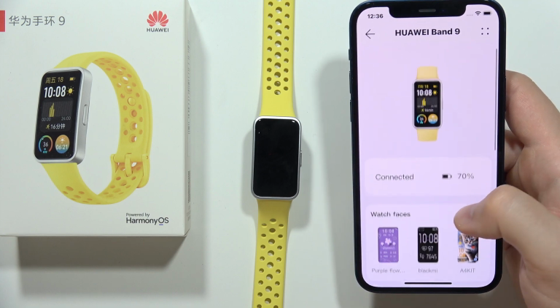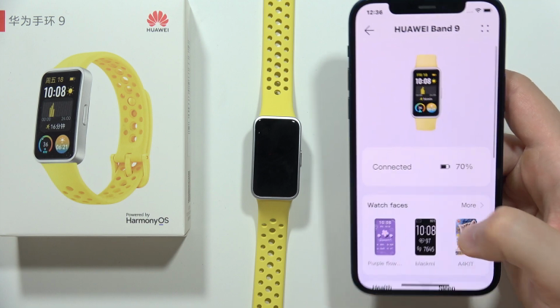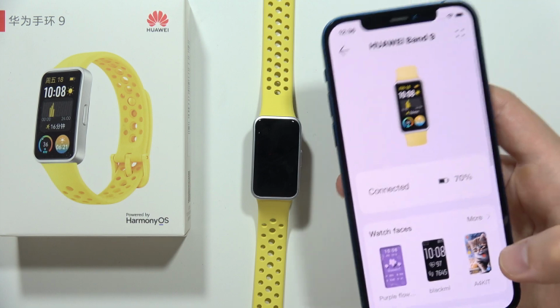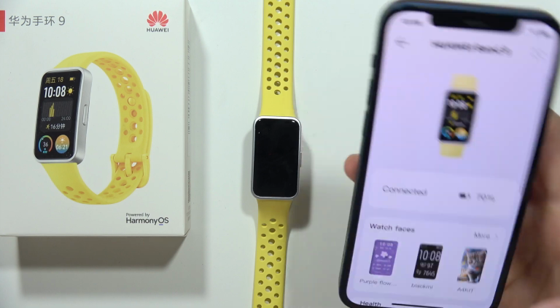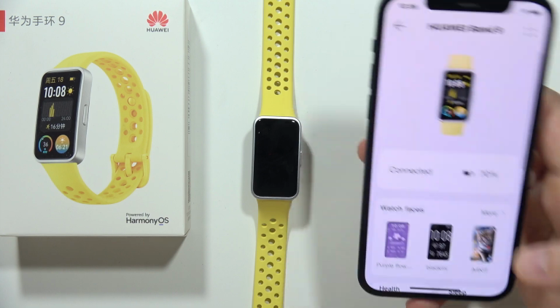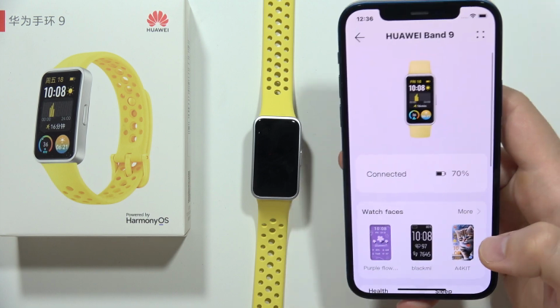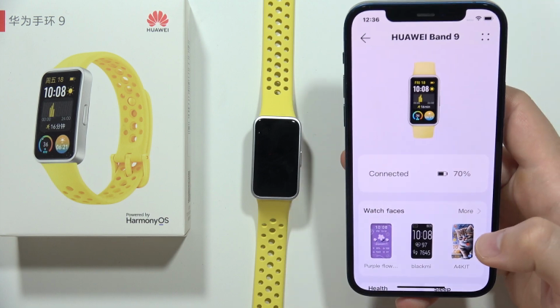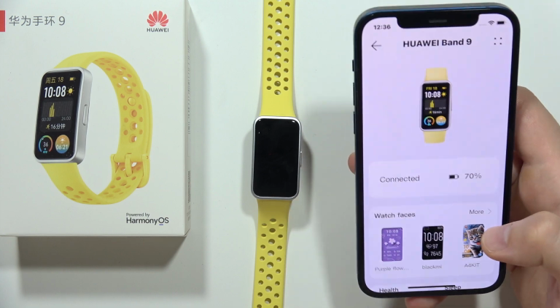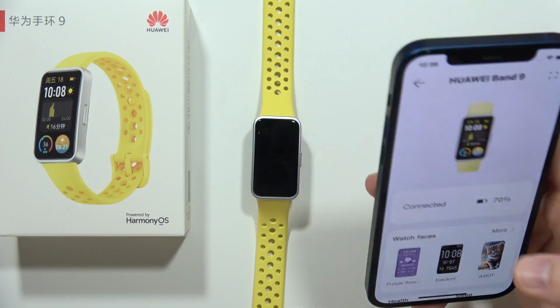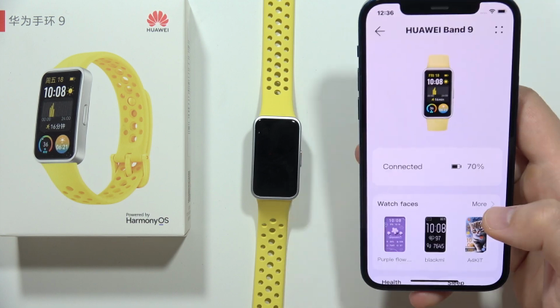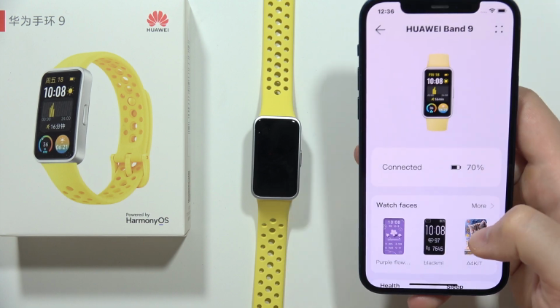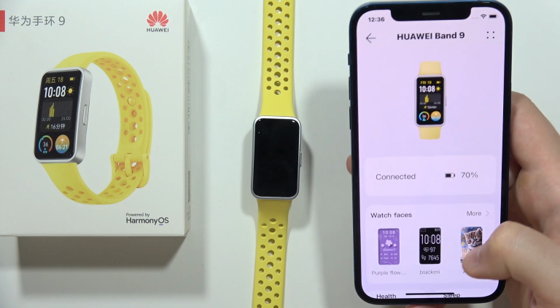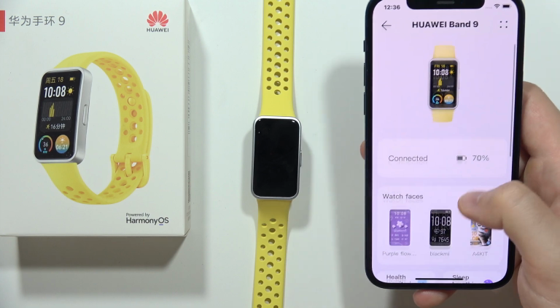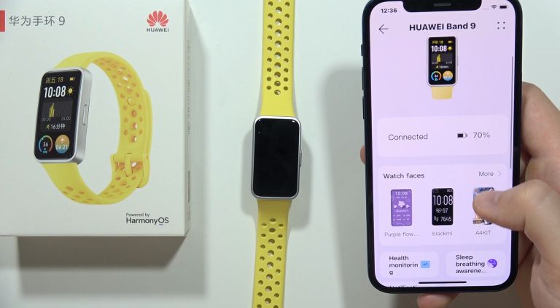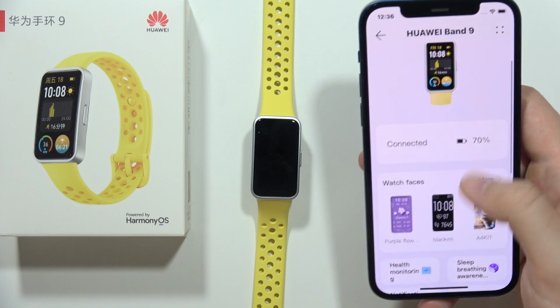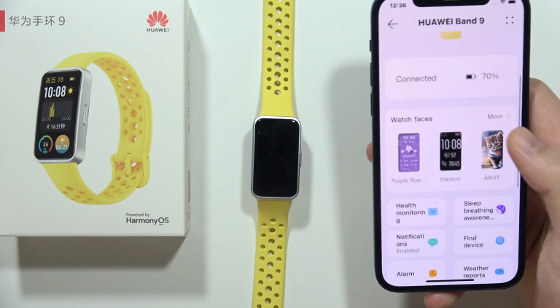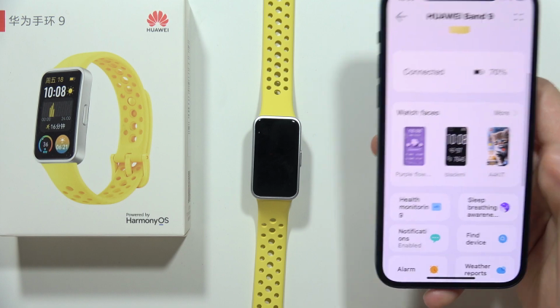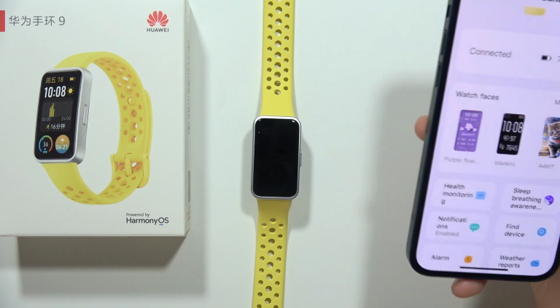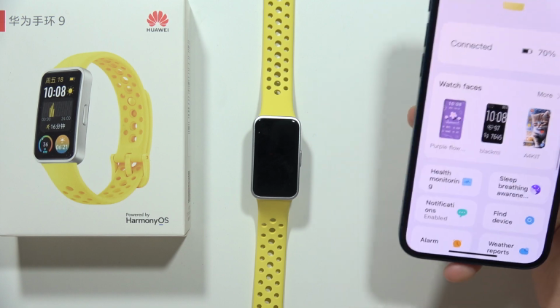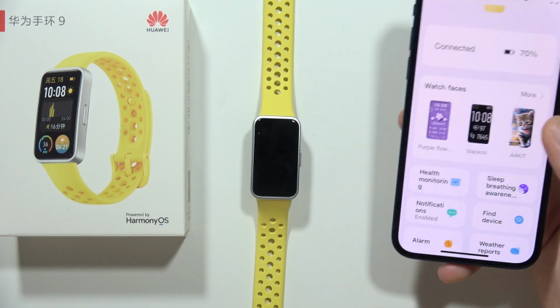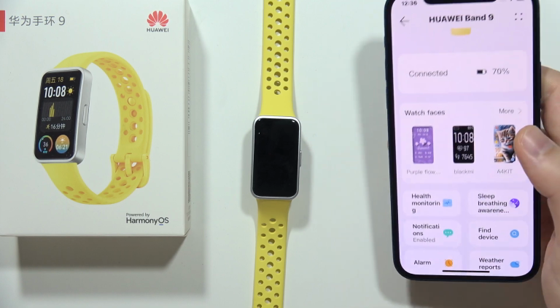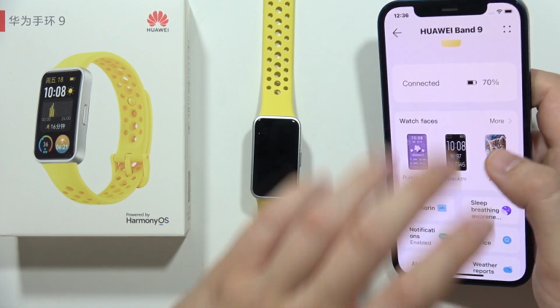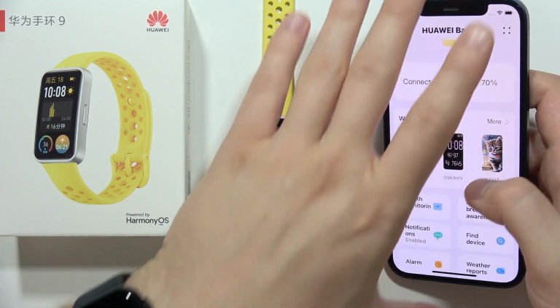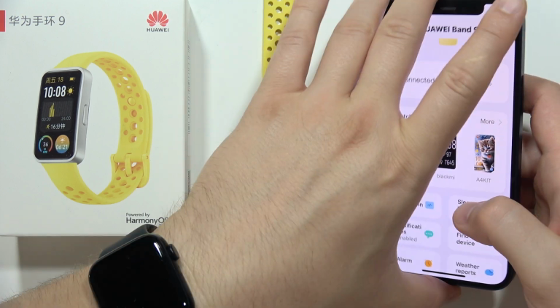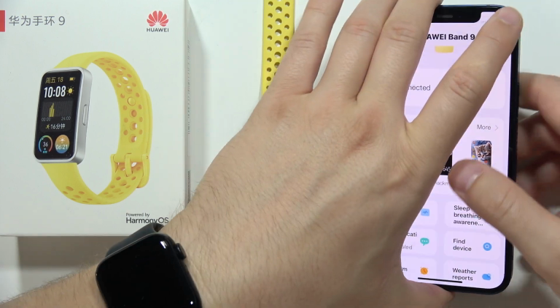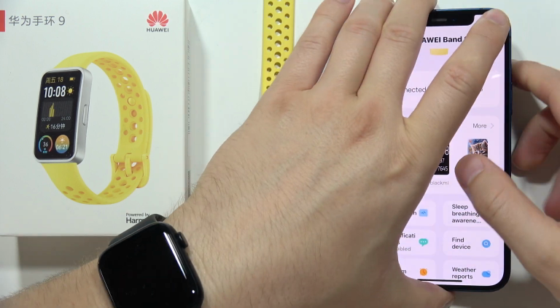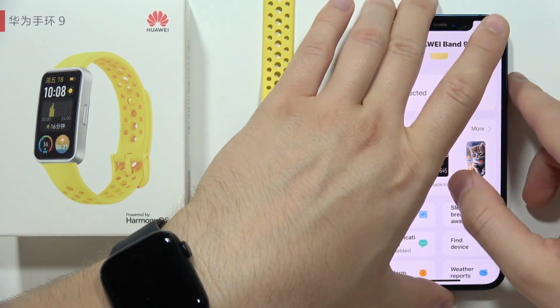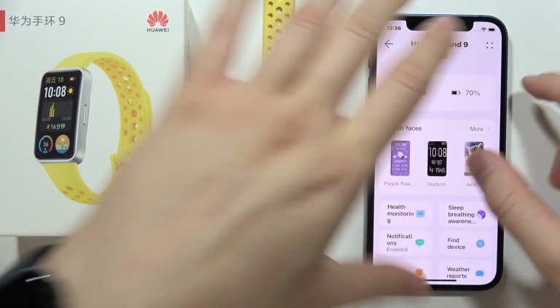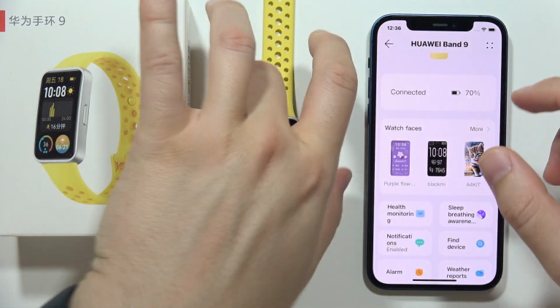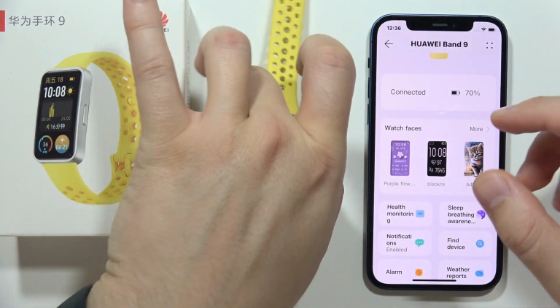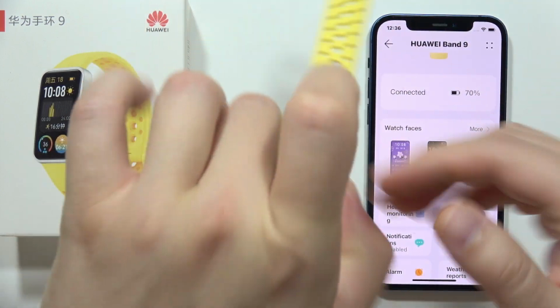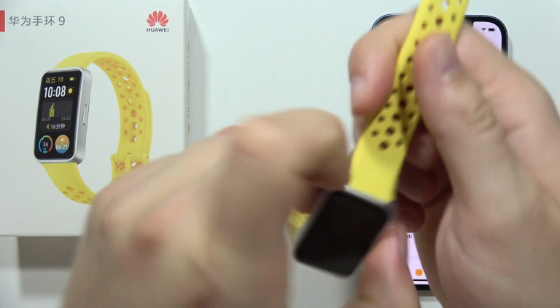Also, just remember to turn off the Do Not Disturb mode on your smartphone so you will easily receive any notifications on your Band 9.